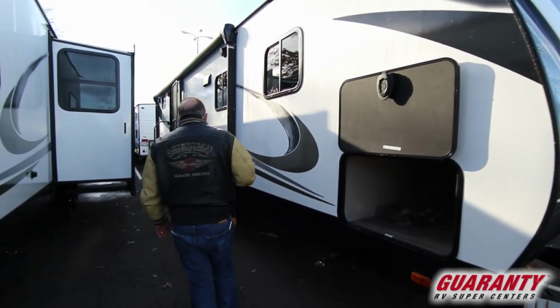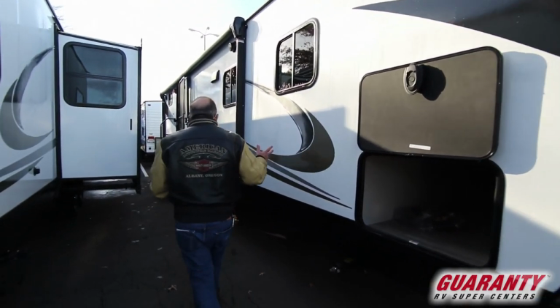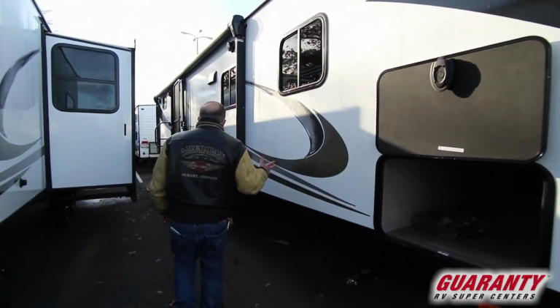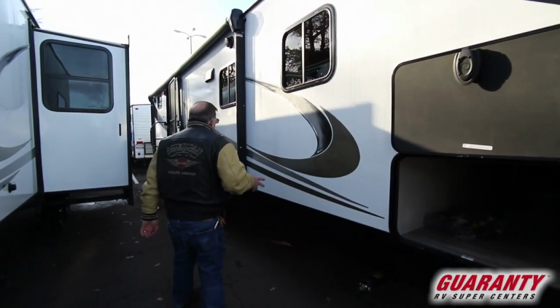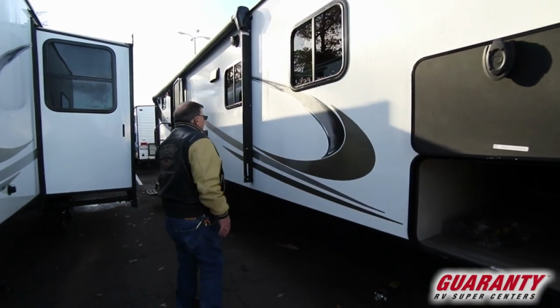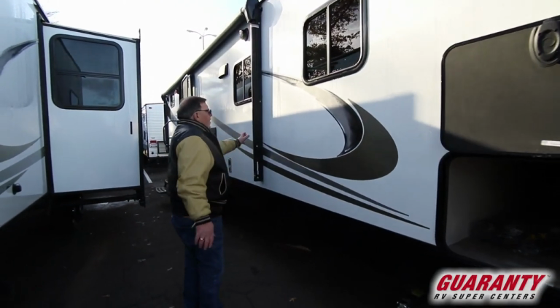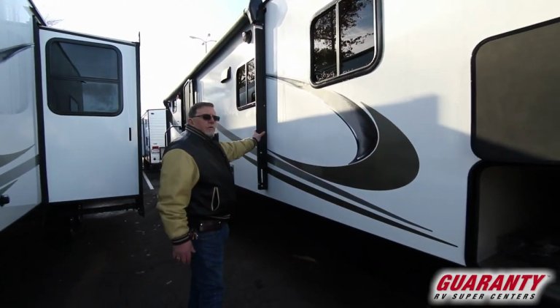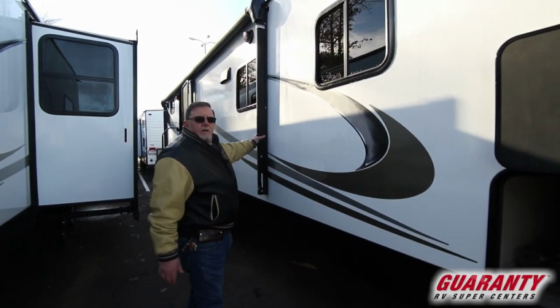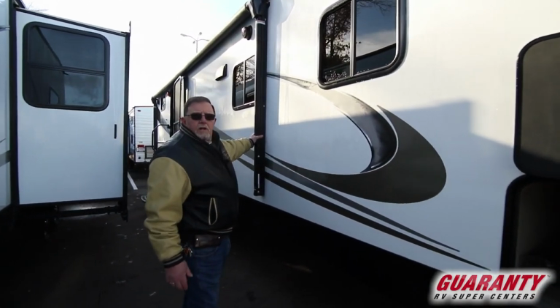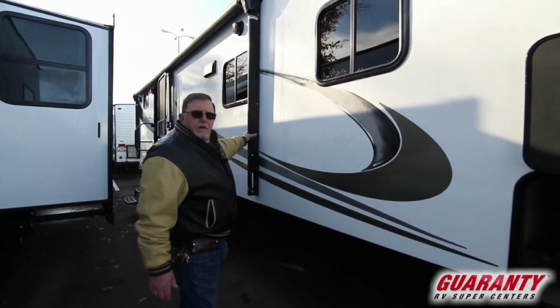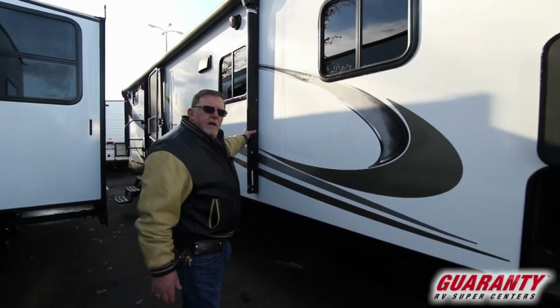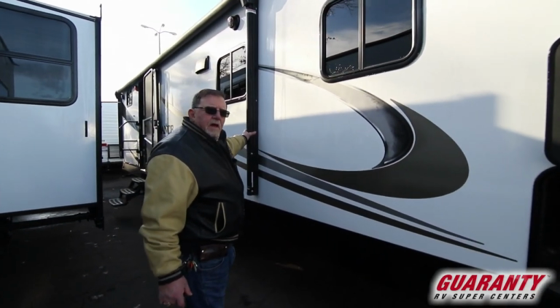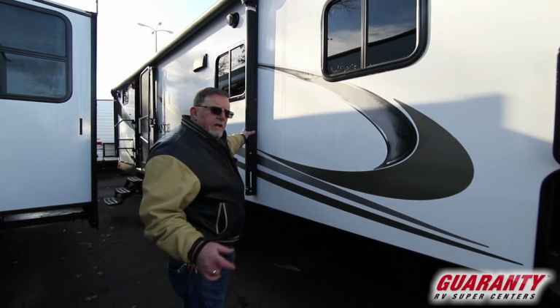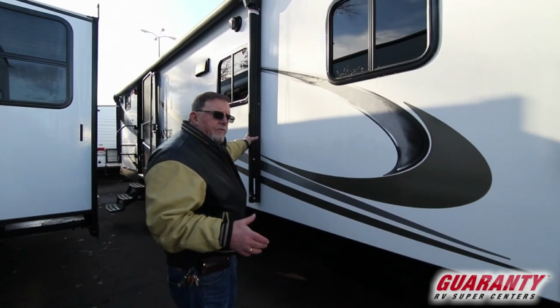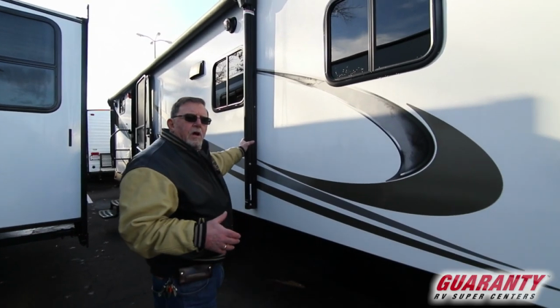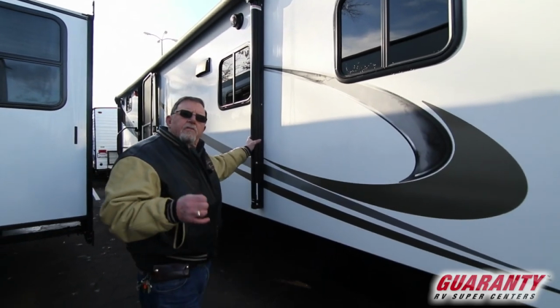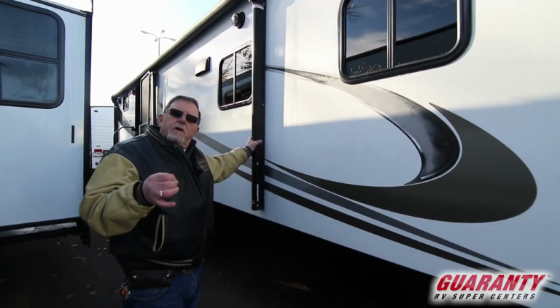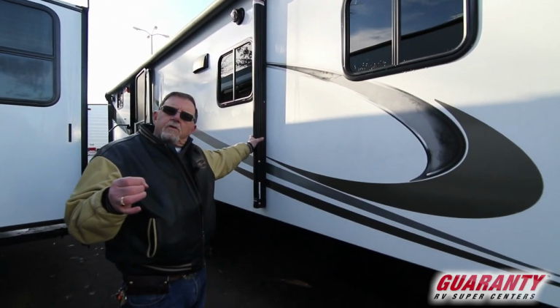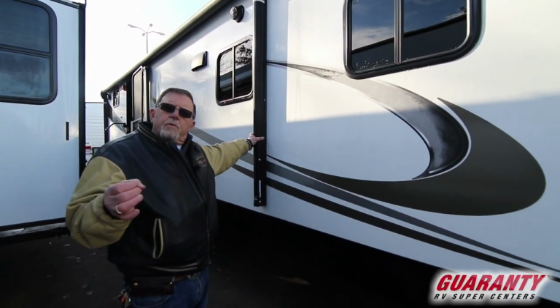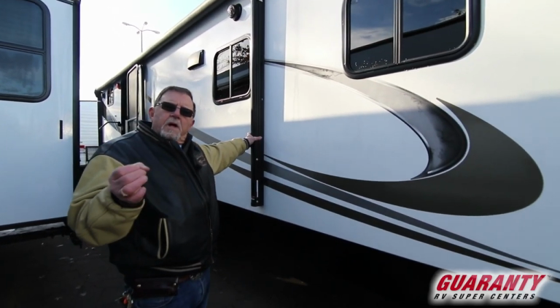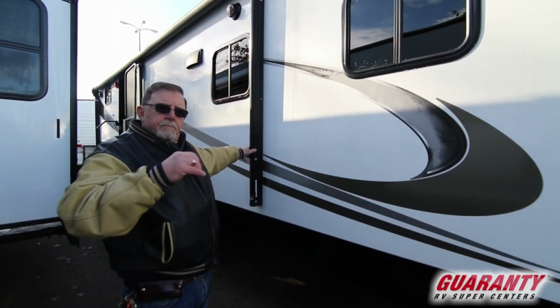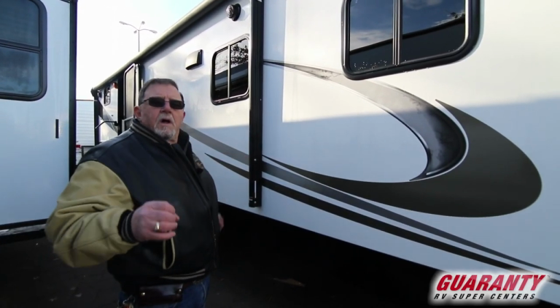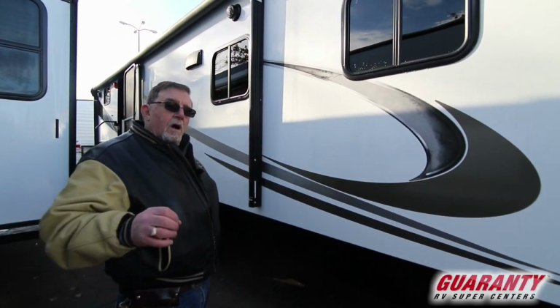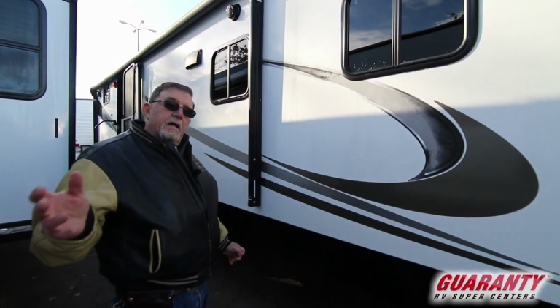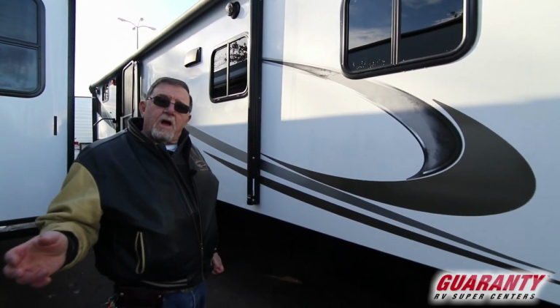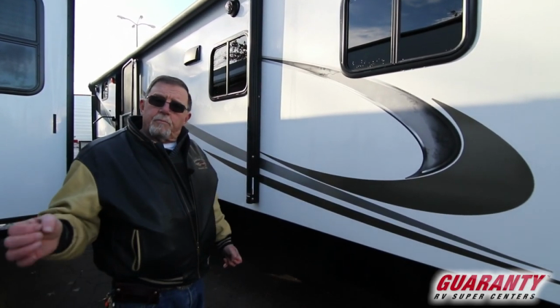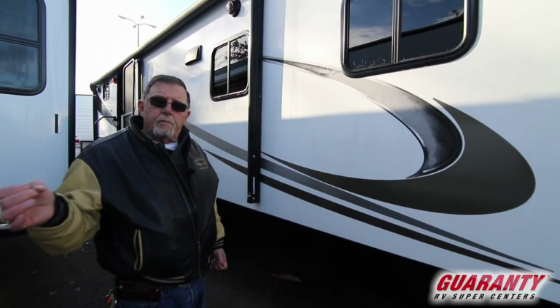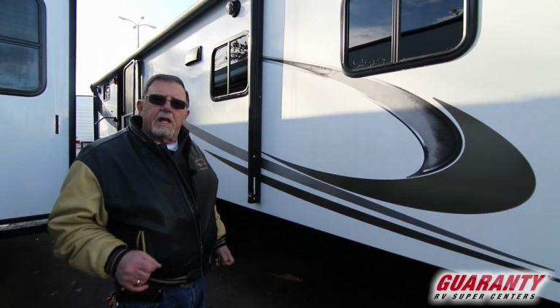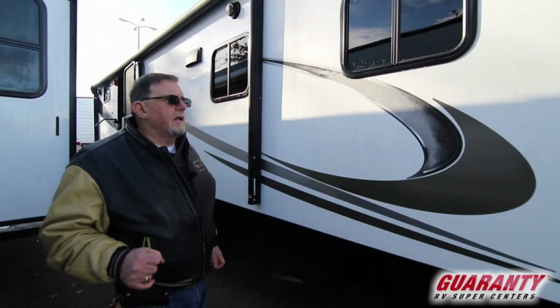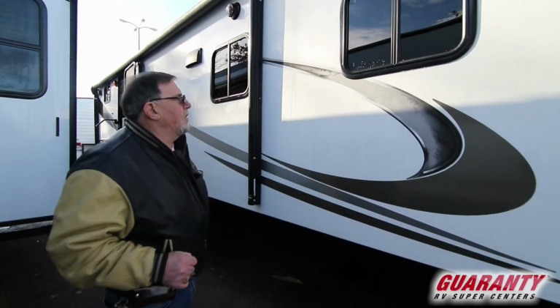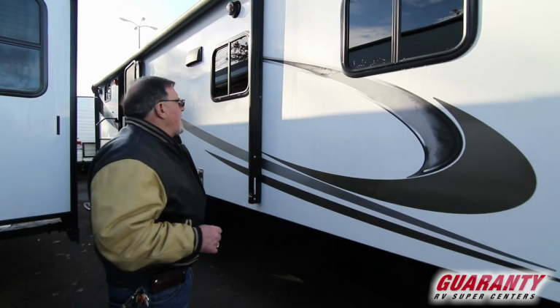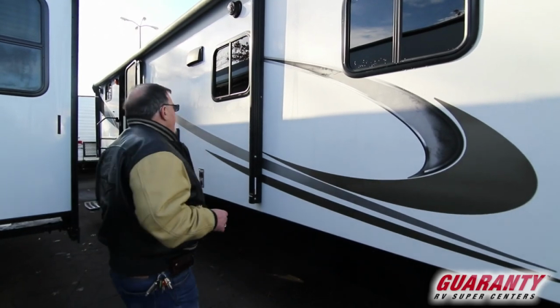As you may or may not know, most of the trailers nowadays have an electric awning, so all you've got to do is push a button. The awning comes out, push a button again, it goes back in.